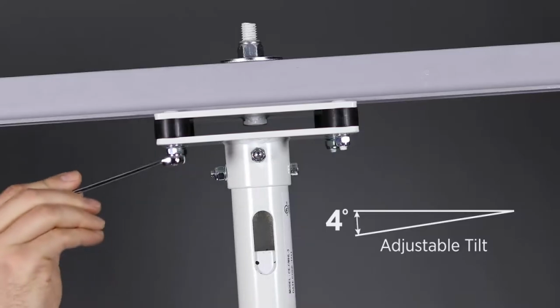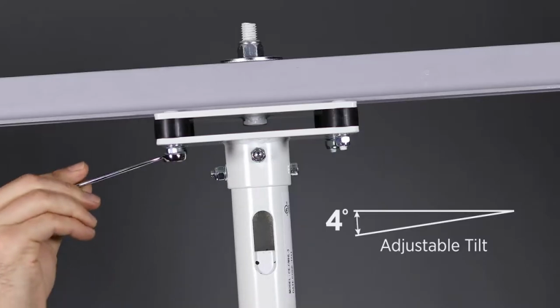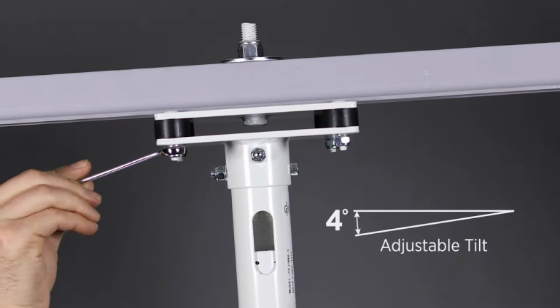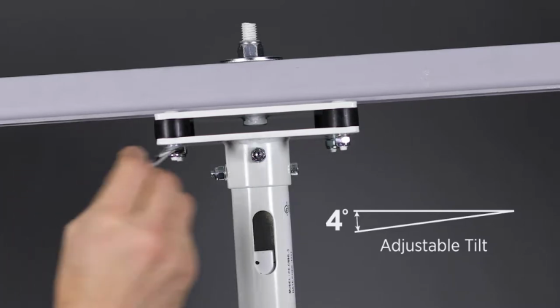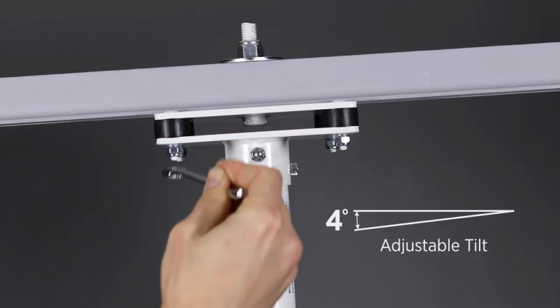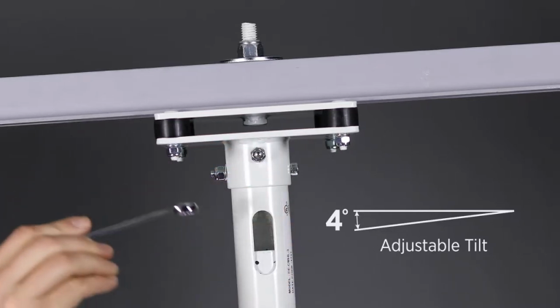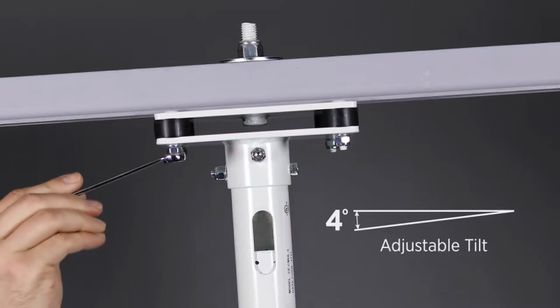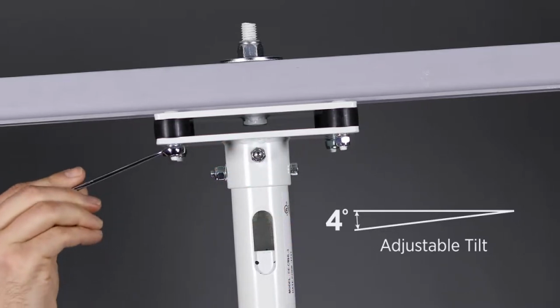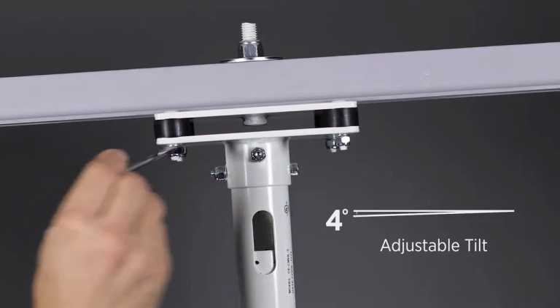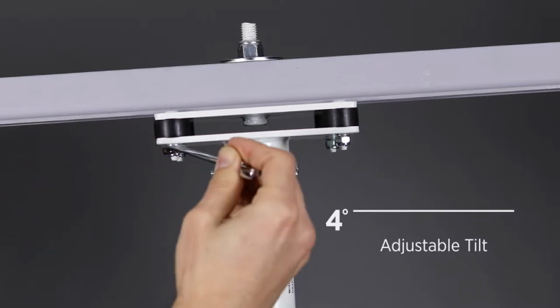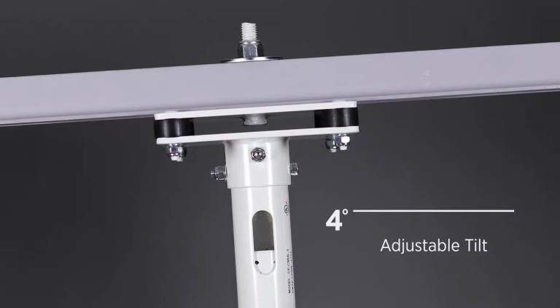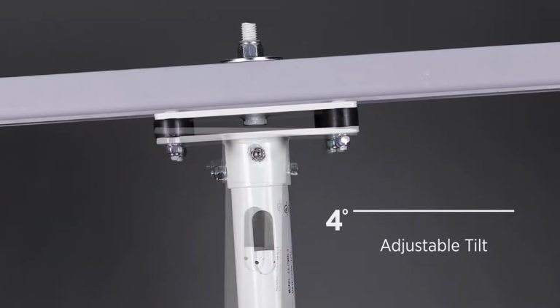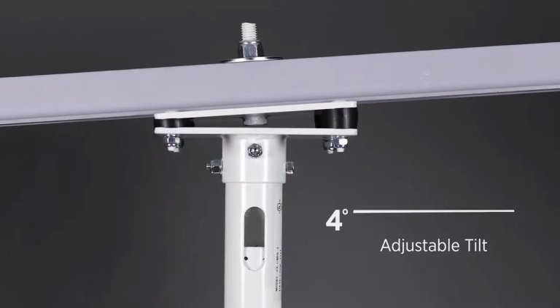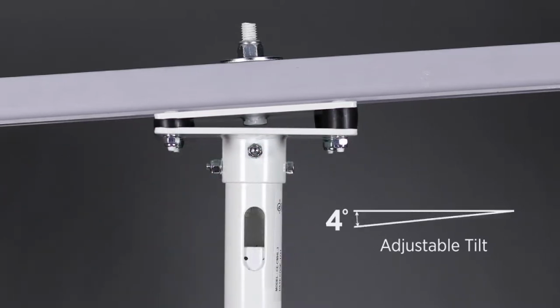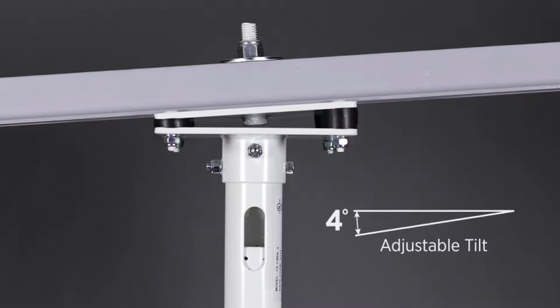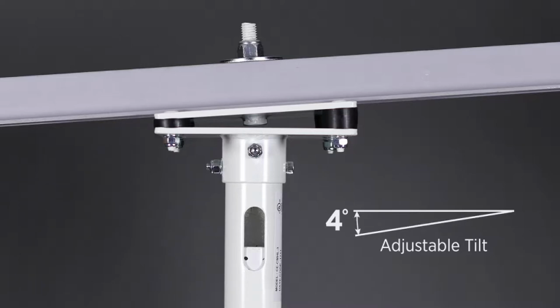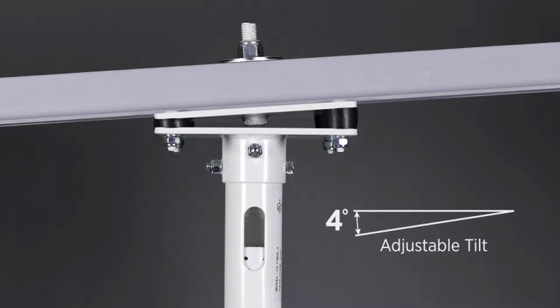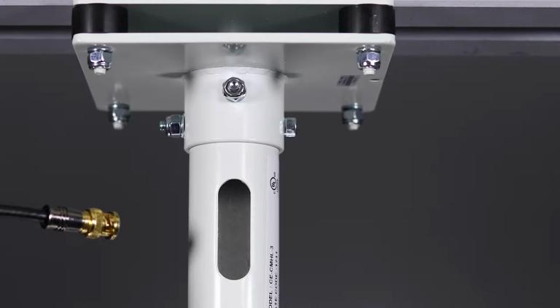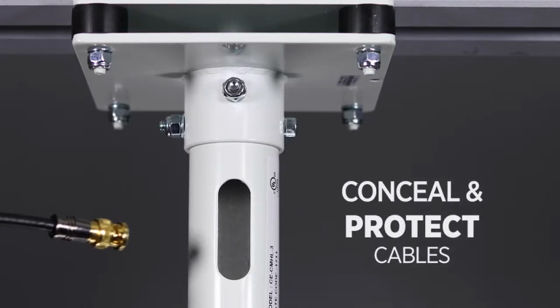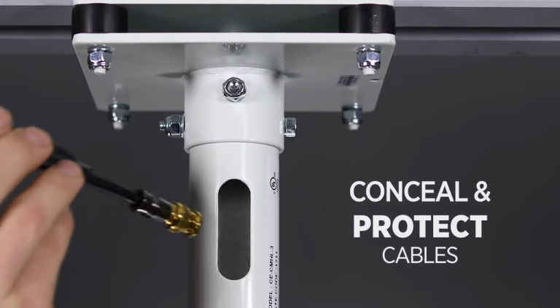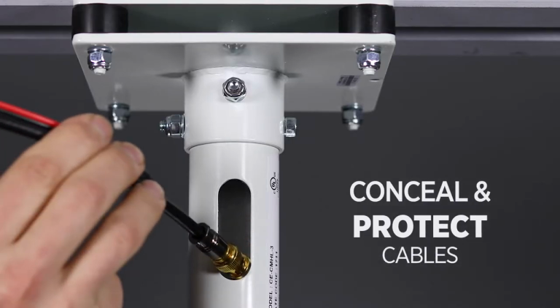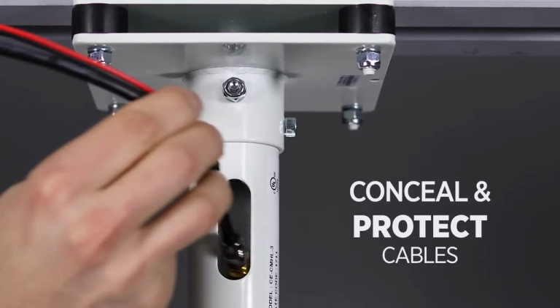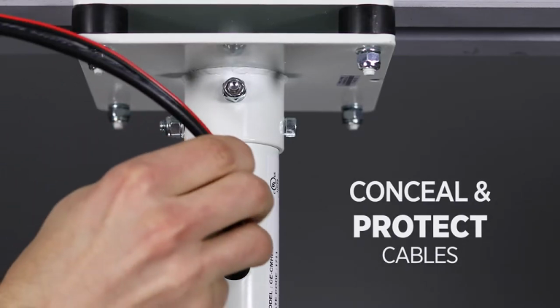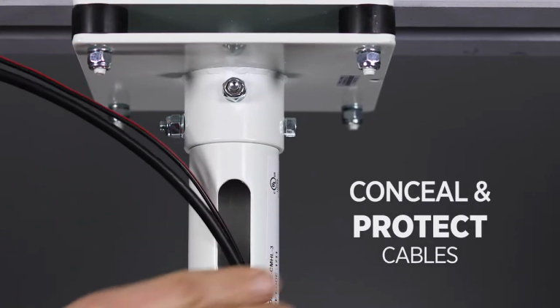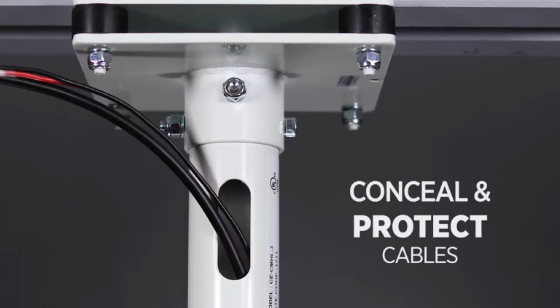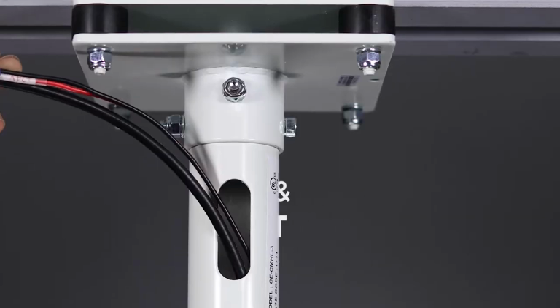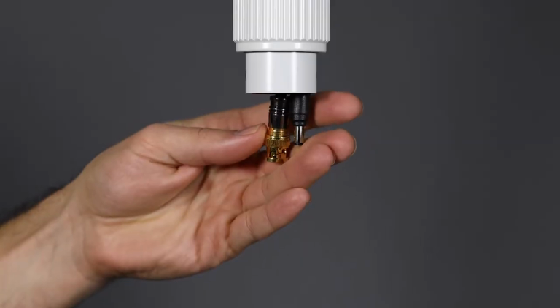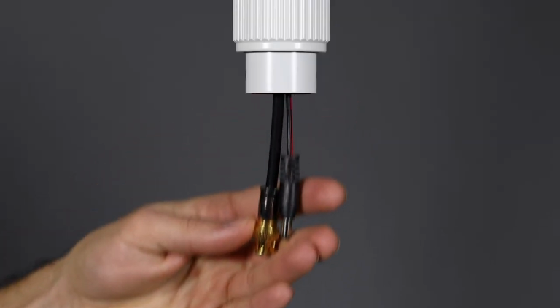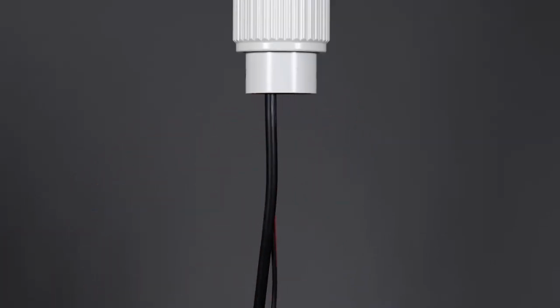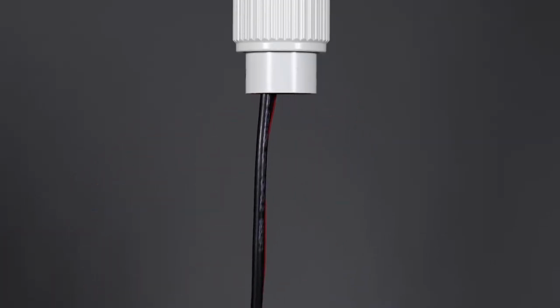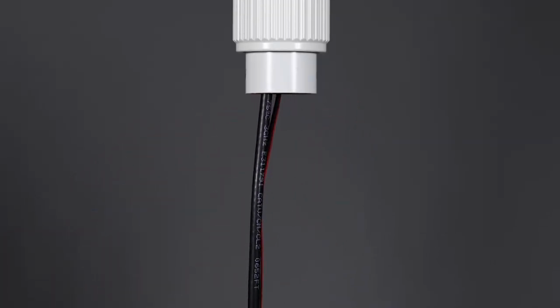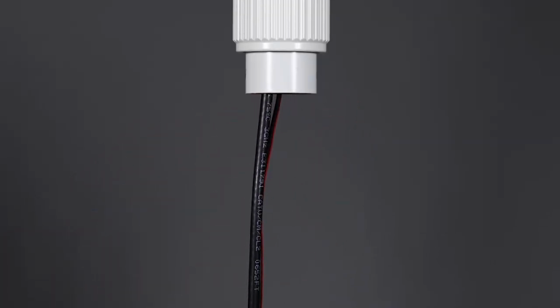Since not all ceilings are level, each CMHL series pole features a leveling mechanism that allows up to 4 degrees of adjustable tilt. With its extra-large diameter extruded aluminum pole, all power and video cables can be concealed and protected inside the pole.